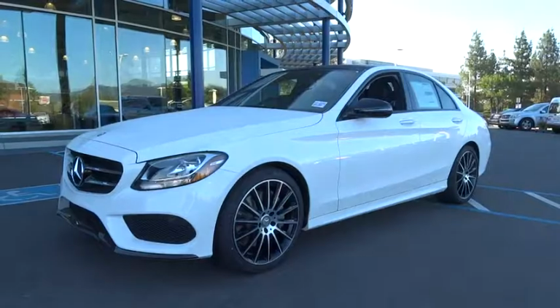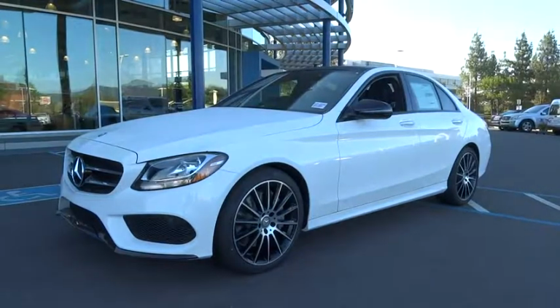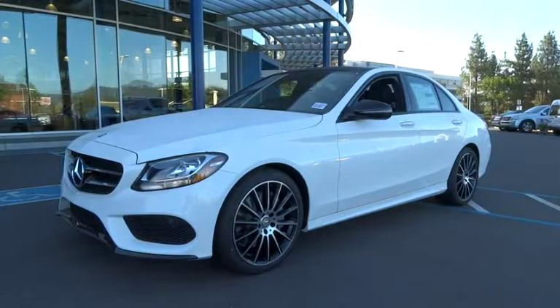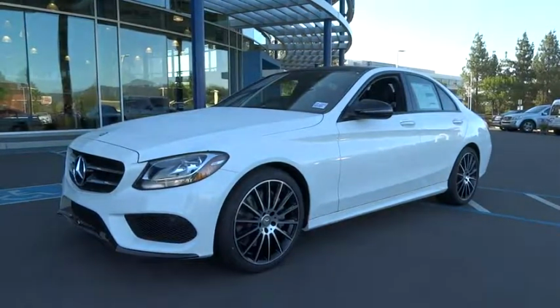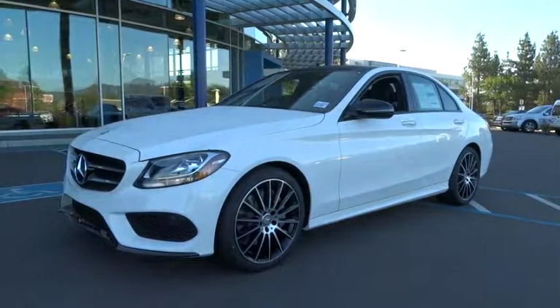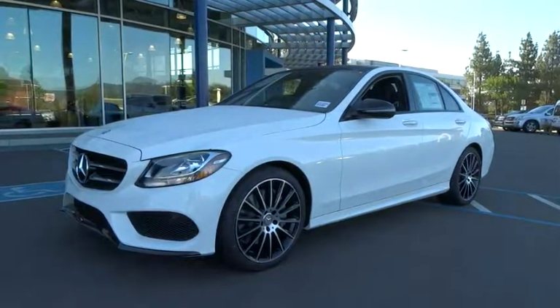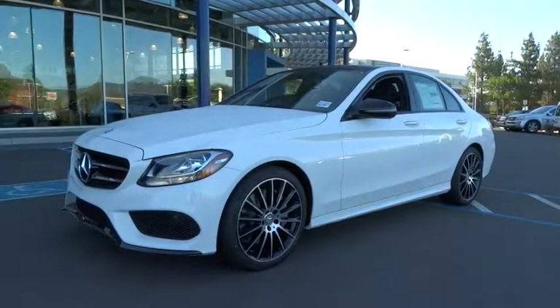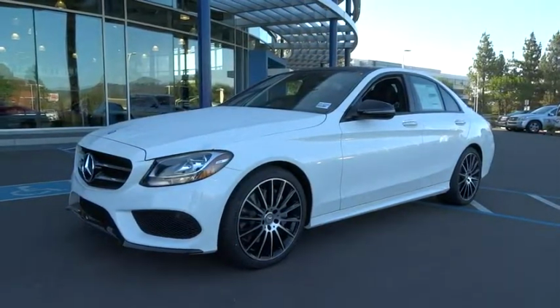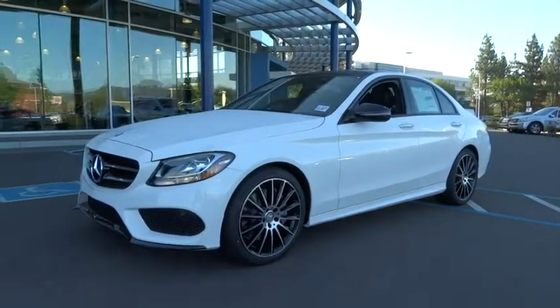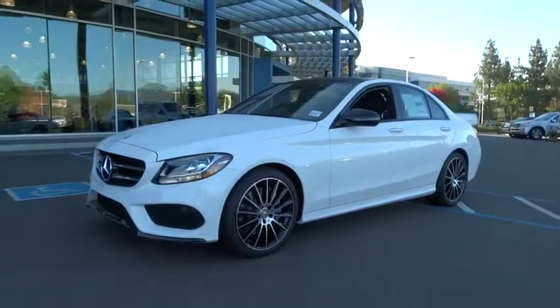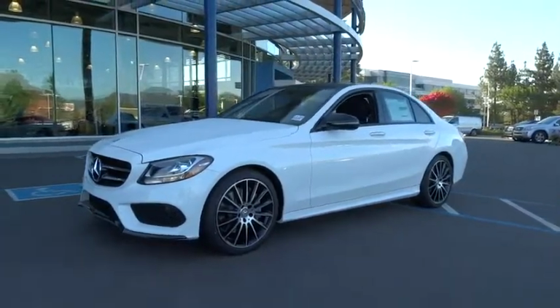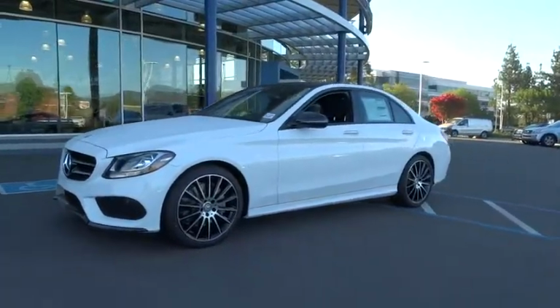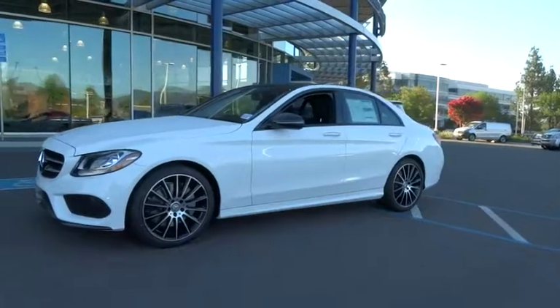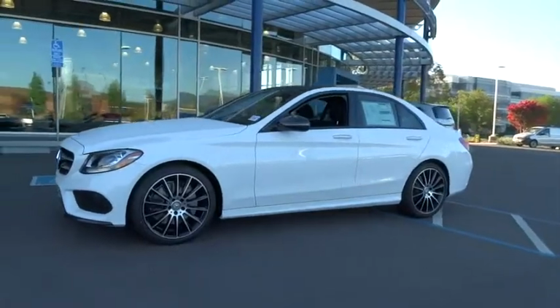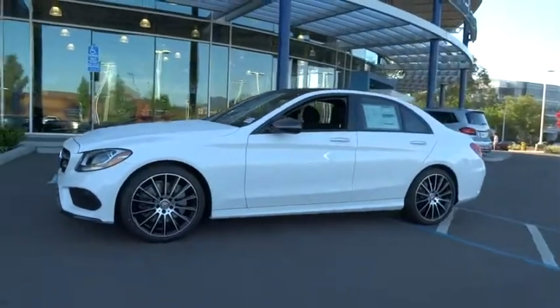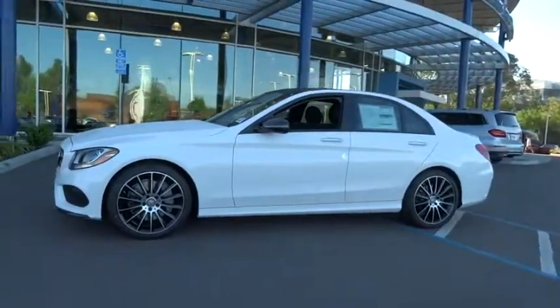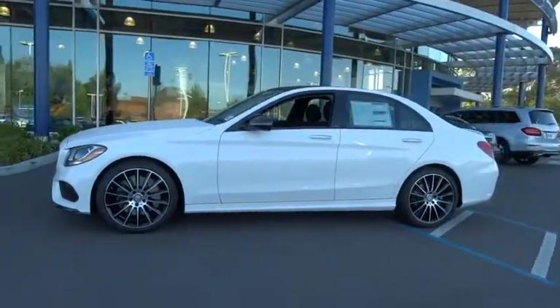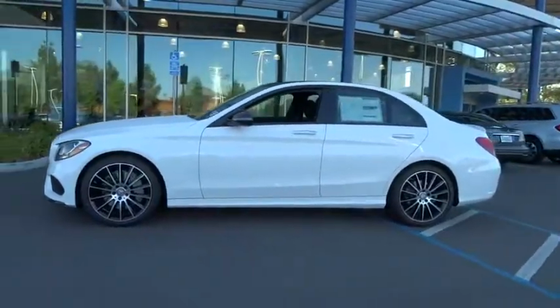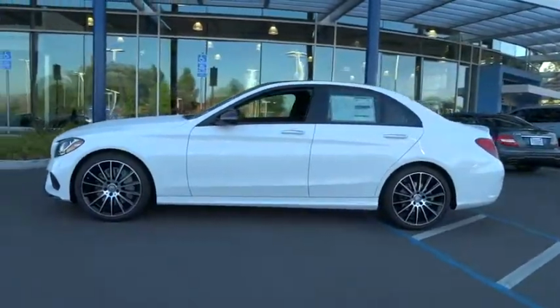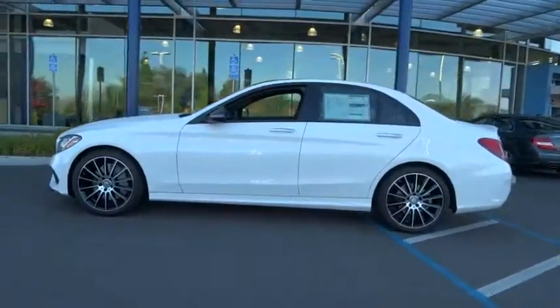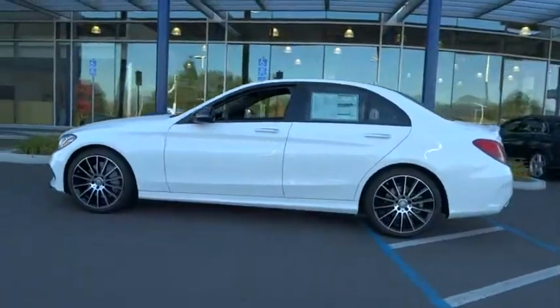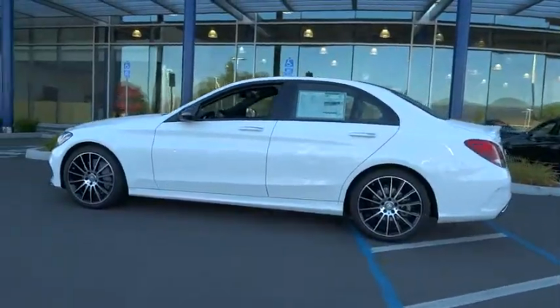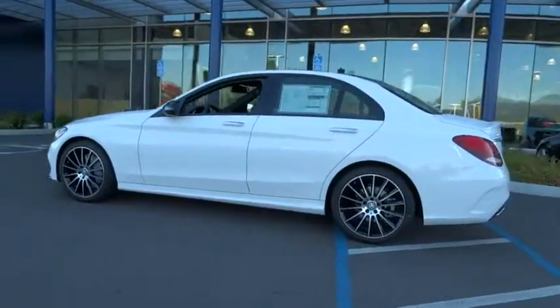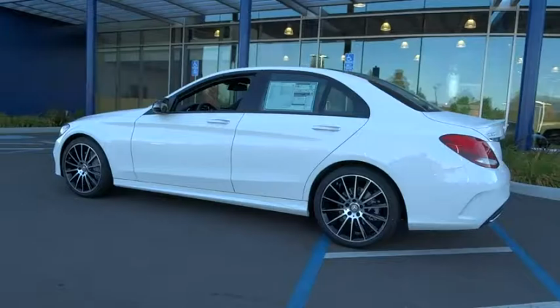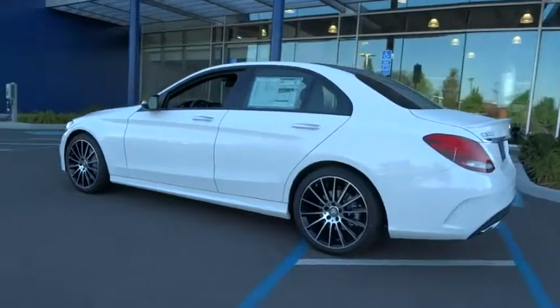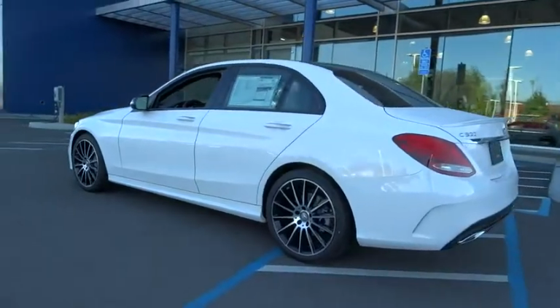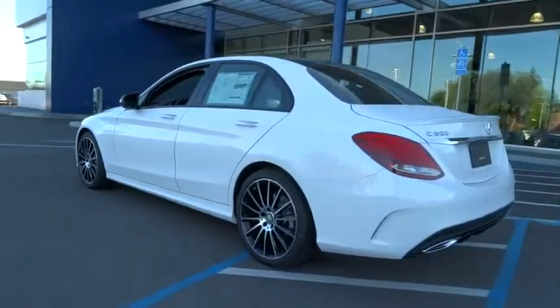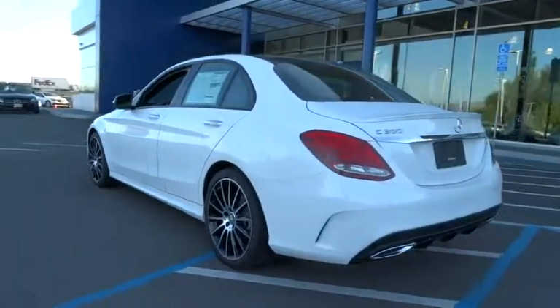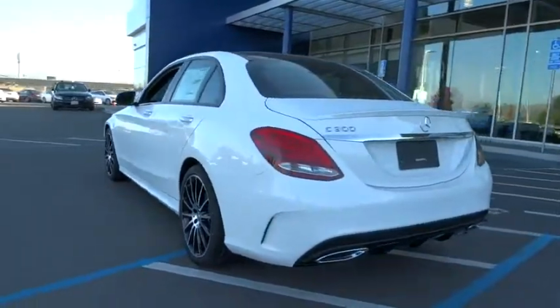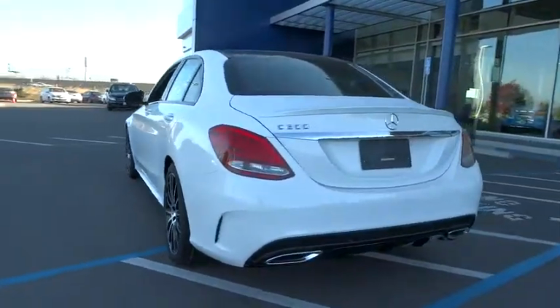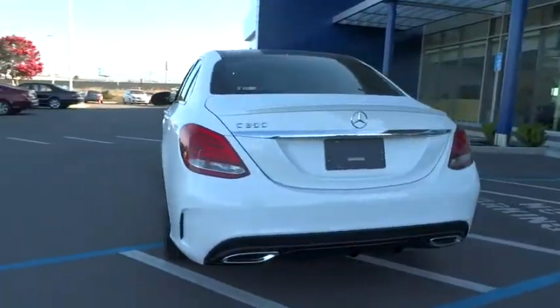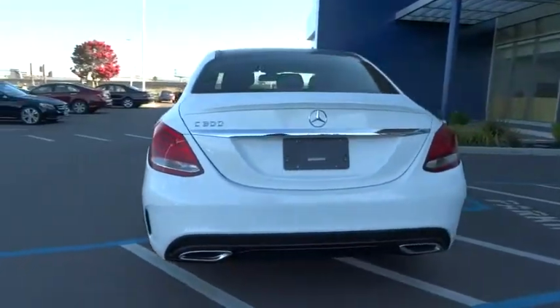The 2016 Mercedes C-Class. Standing the test of time means never standing still. The C-Class is a stylish performer that embodies sophistication and intelligence. Here are some of this vehicle's great options.